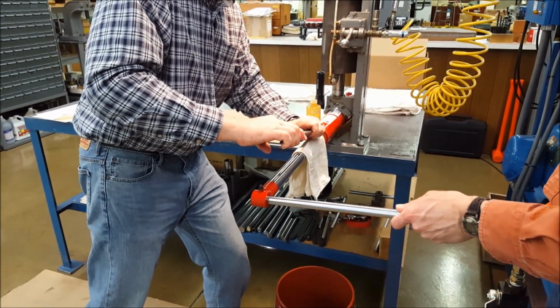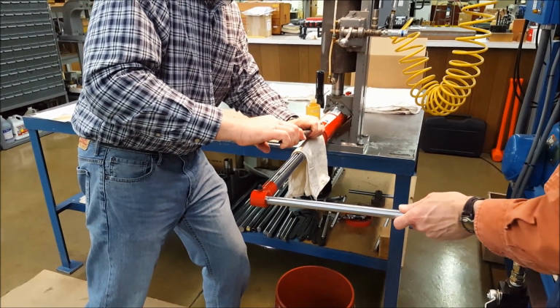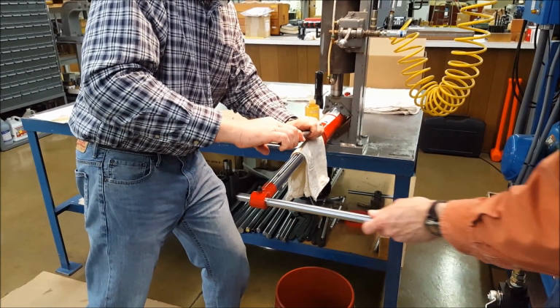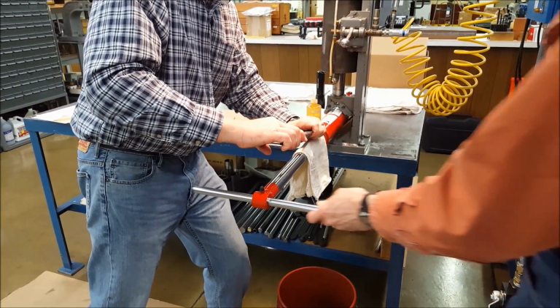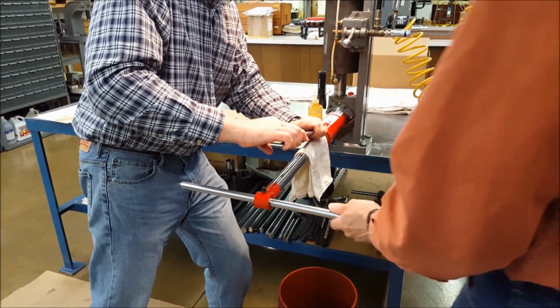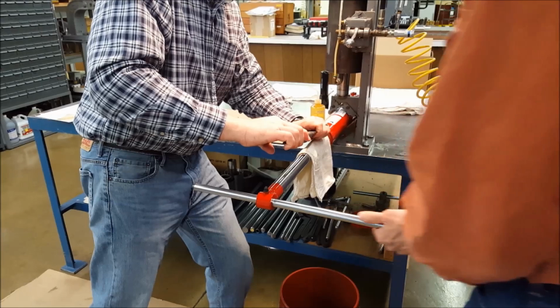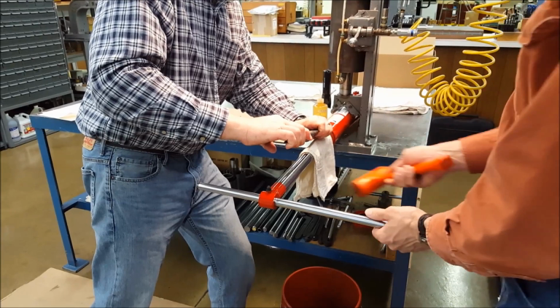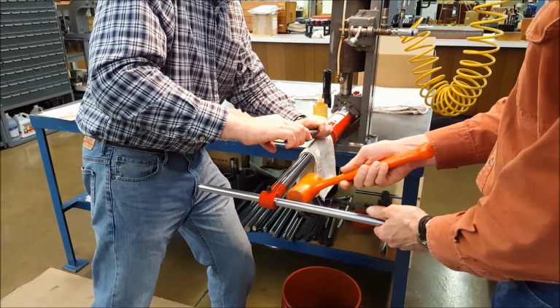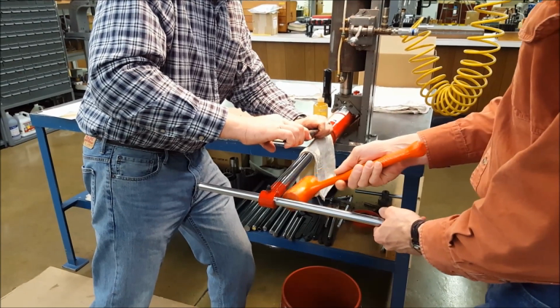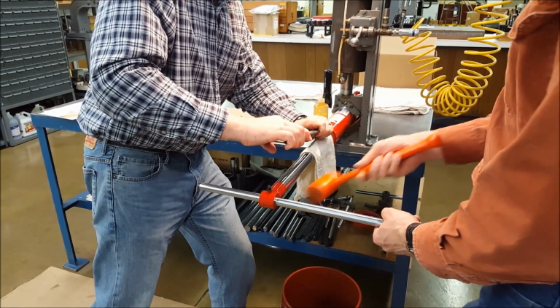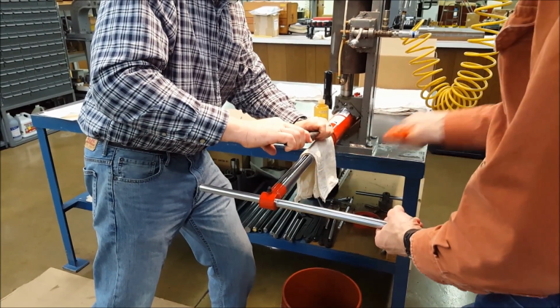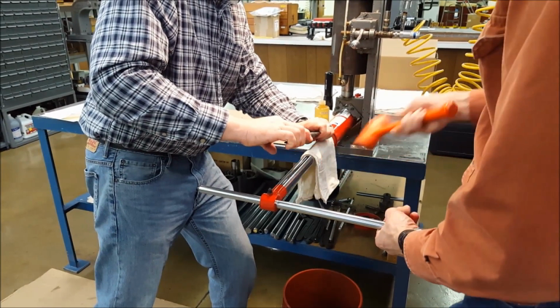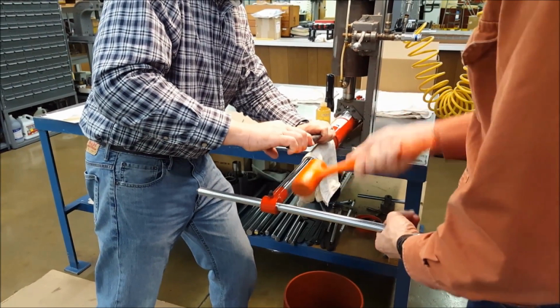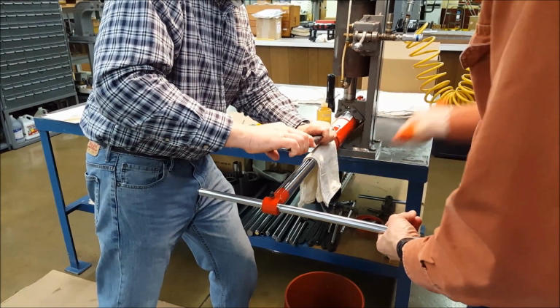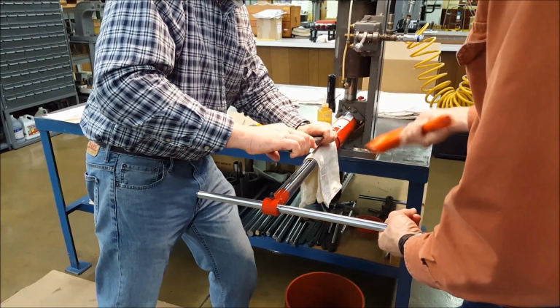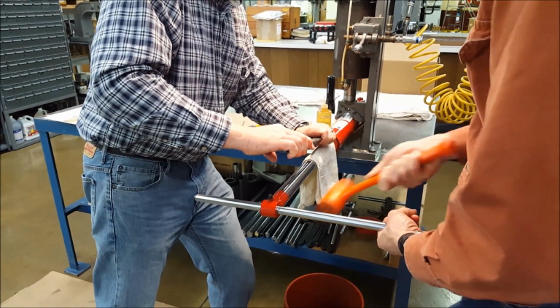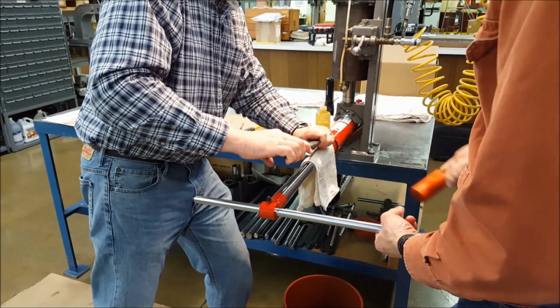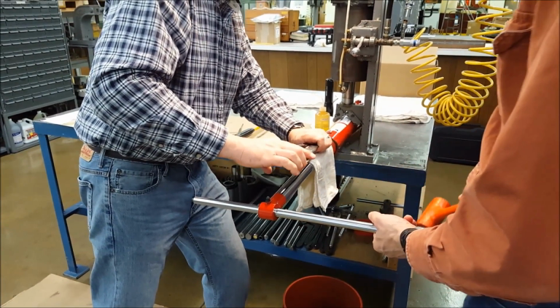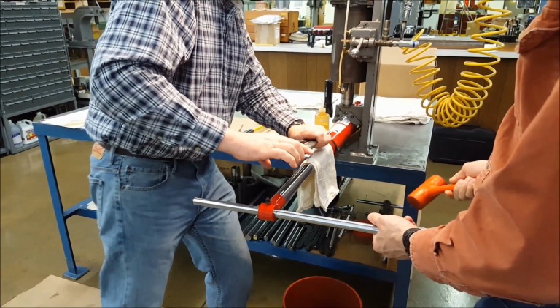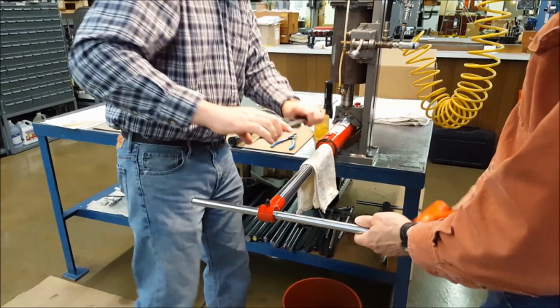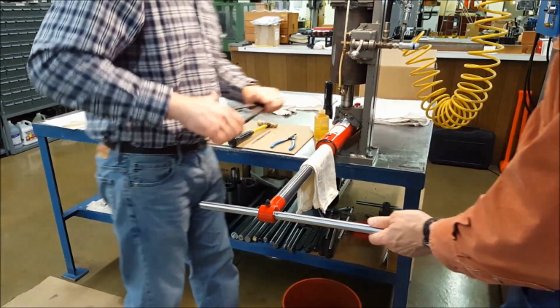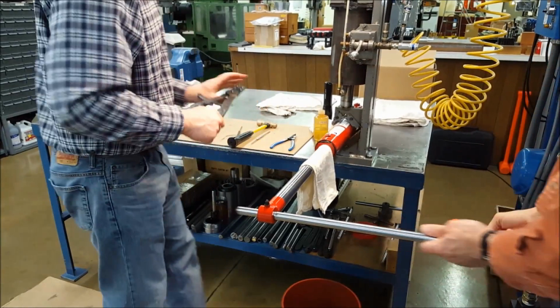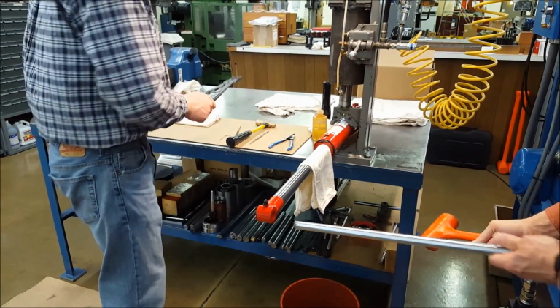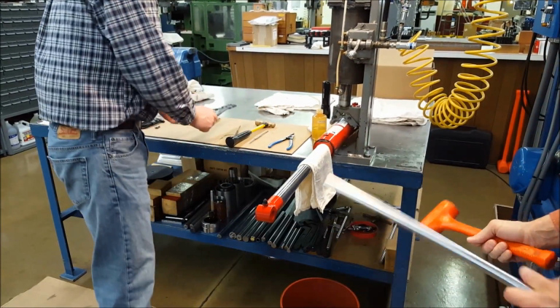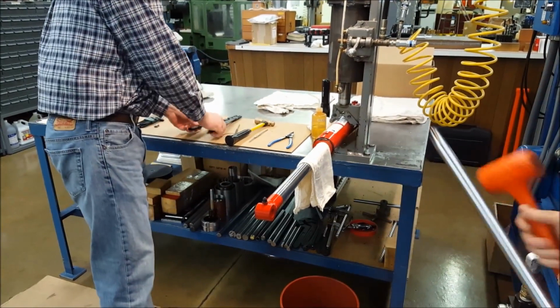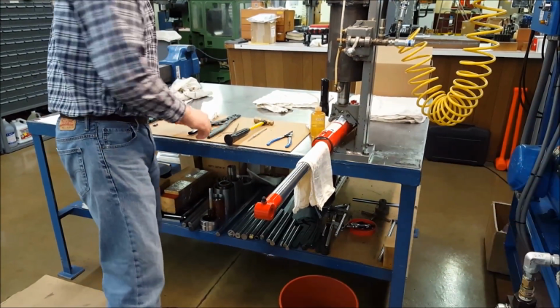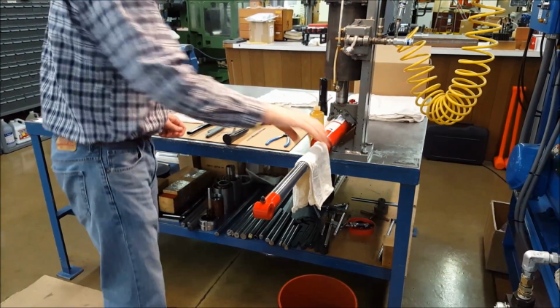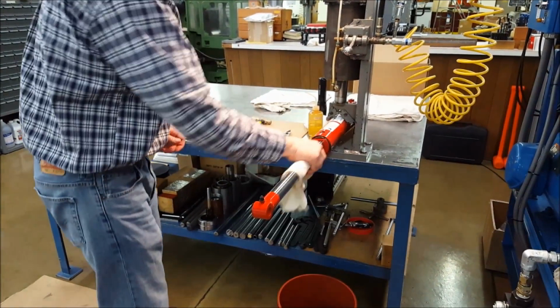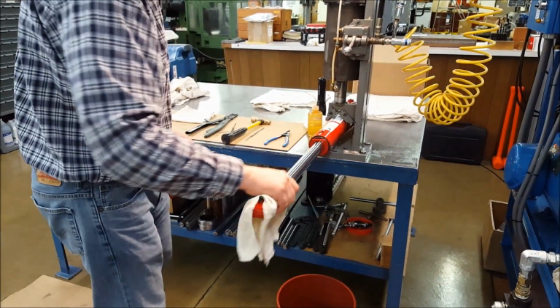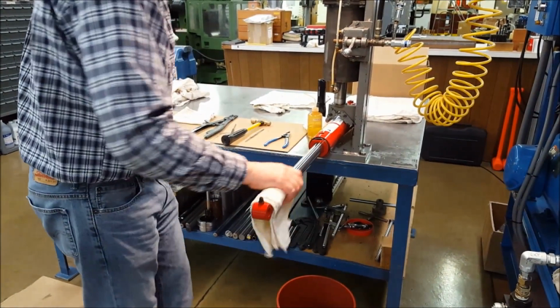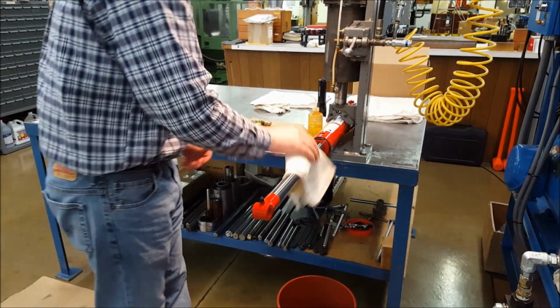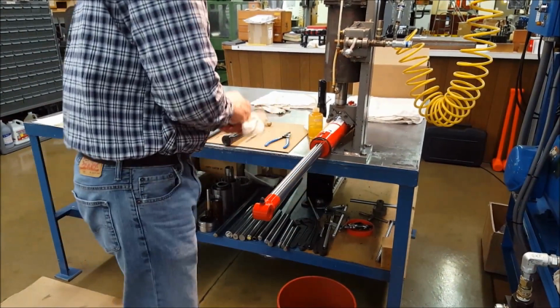Turn over the cylinder at this point and push the rod a few inches into the cylinder. Now you're ready for the final extraction of the rod by pulling it straight out, being careful to support it to prevent injury to yourself or others.